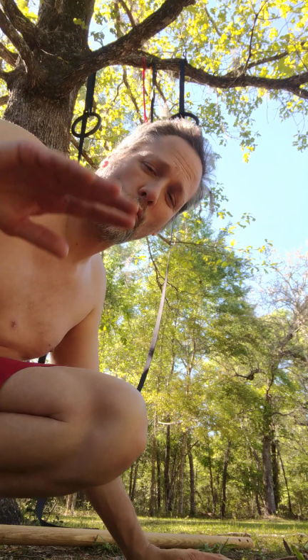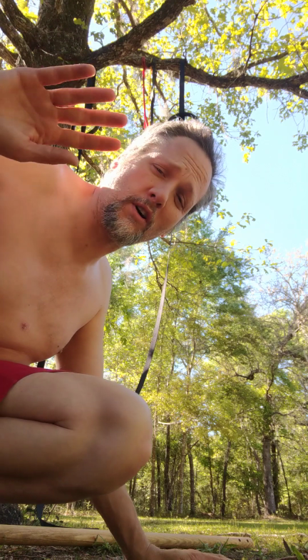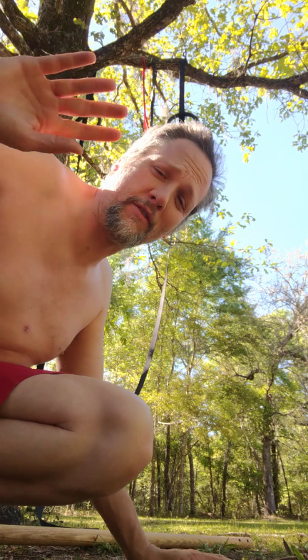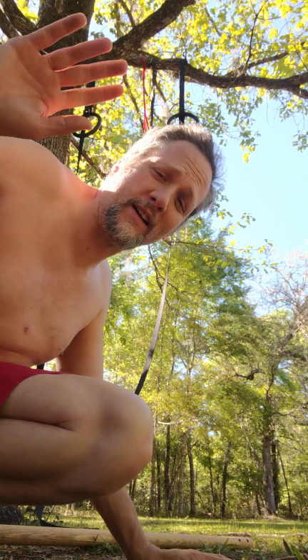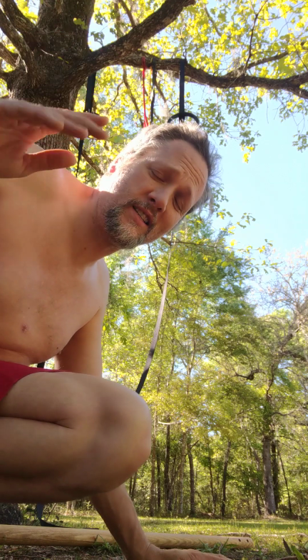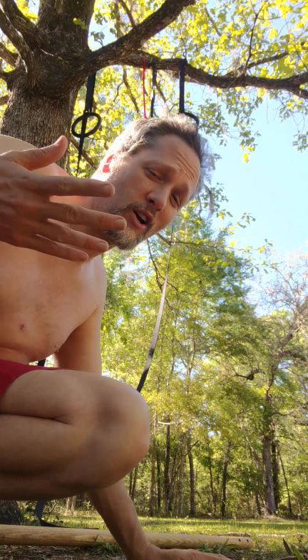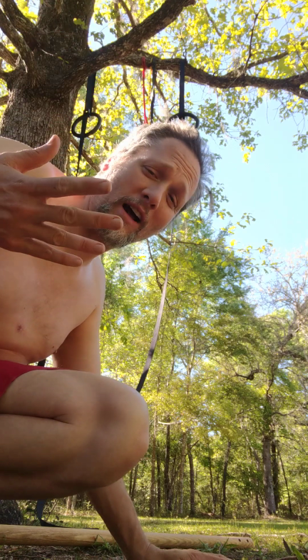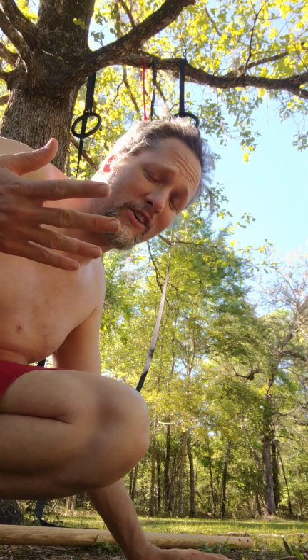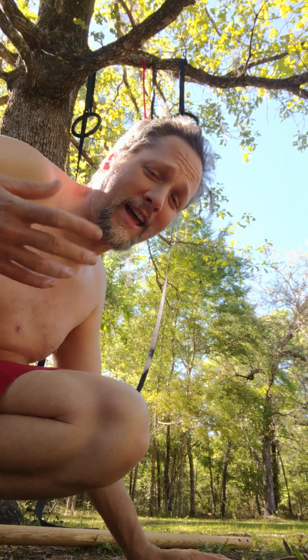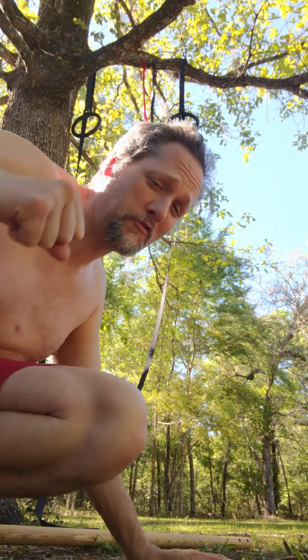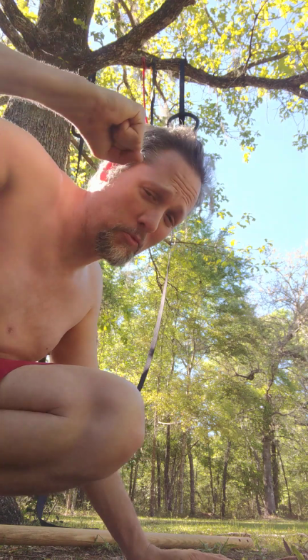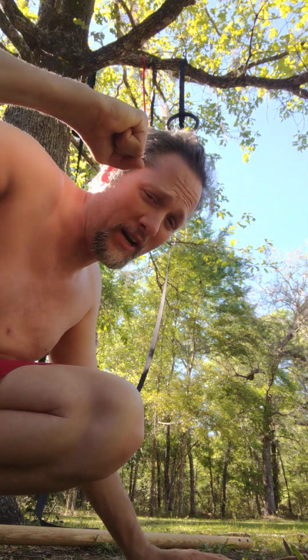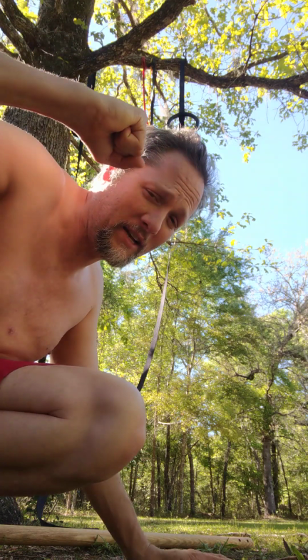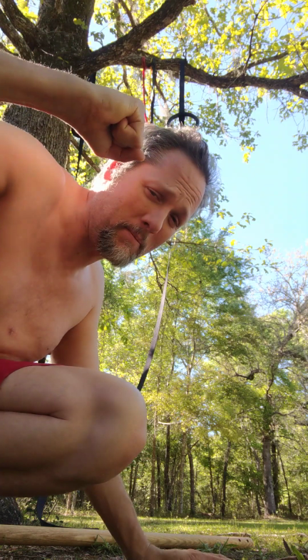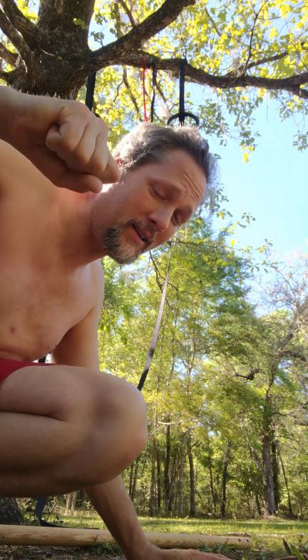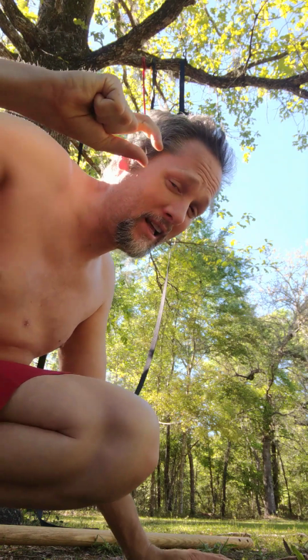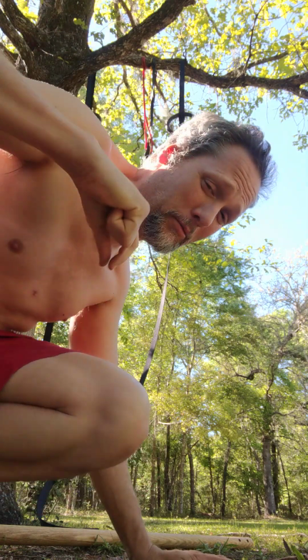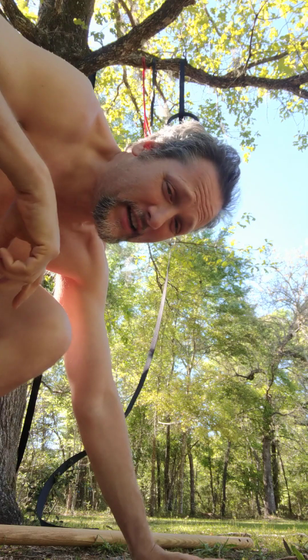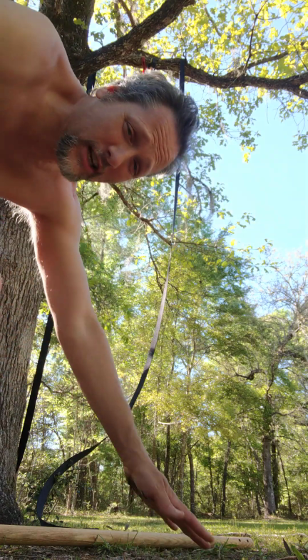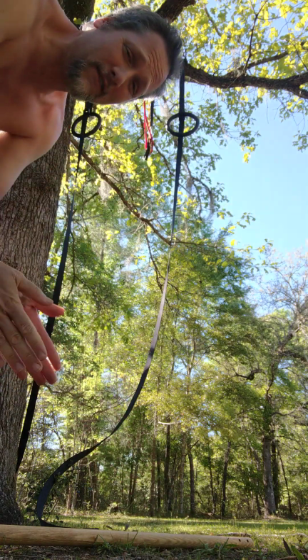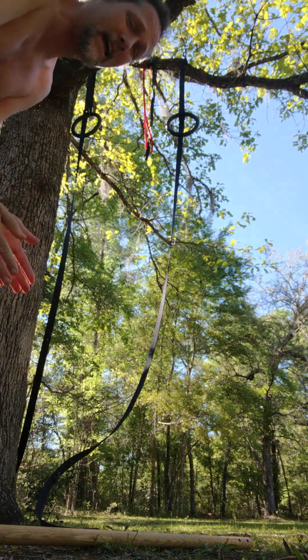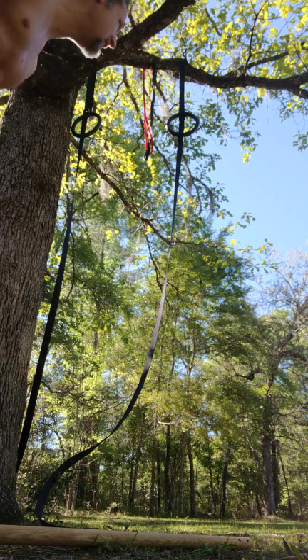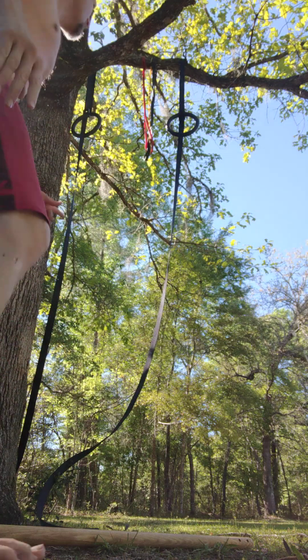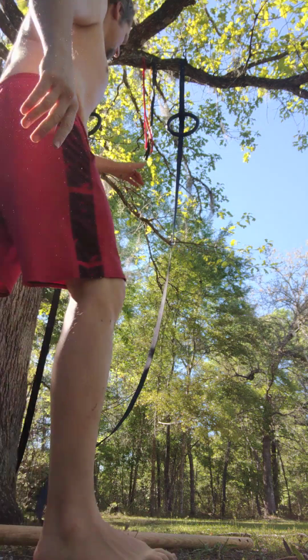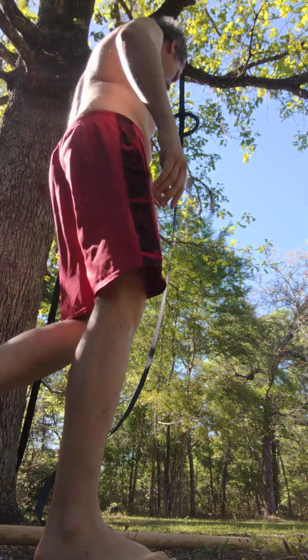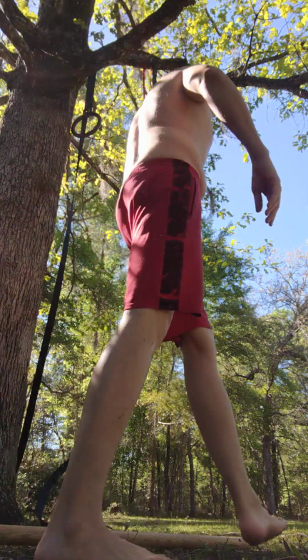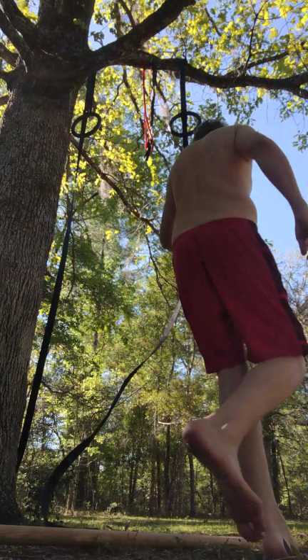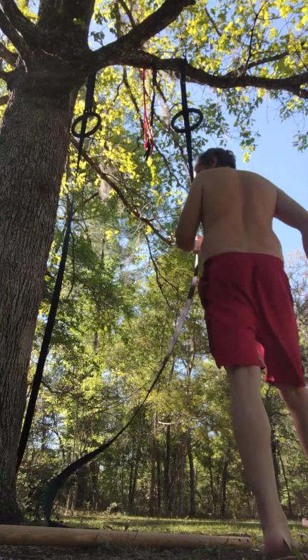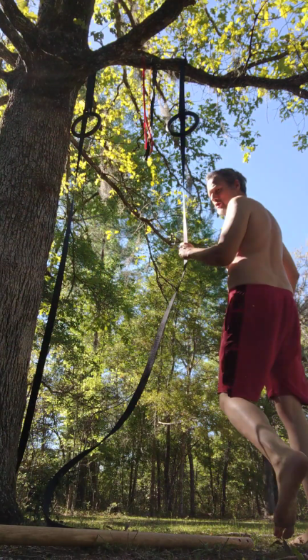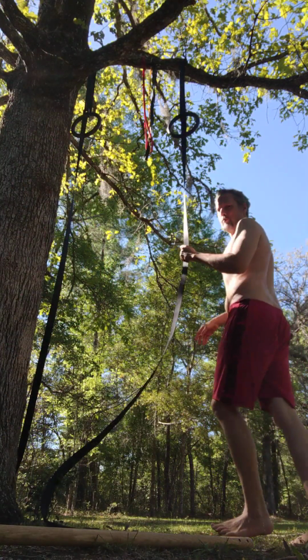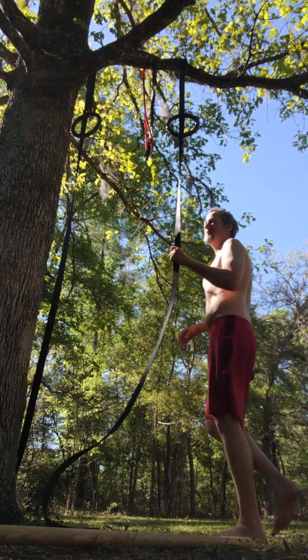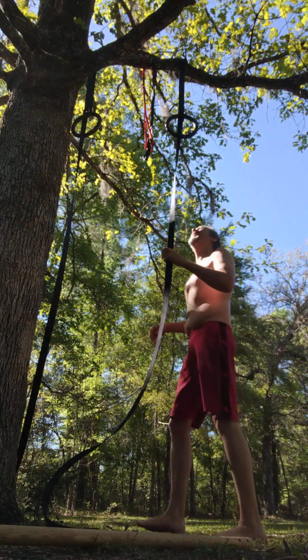Welcome my friends. We're out here again for some more daily commitment — a little bit of exercise every day. We're going to start with the pull-ups today.